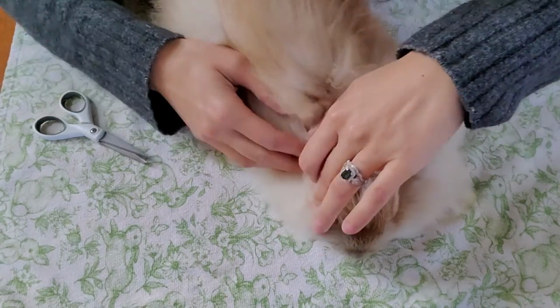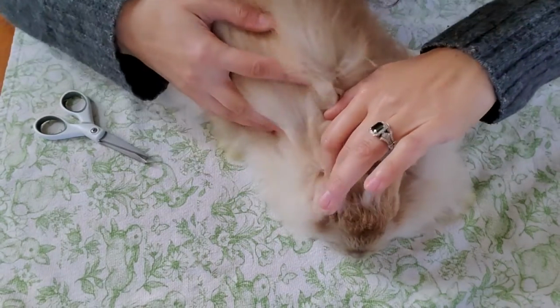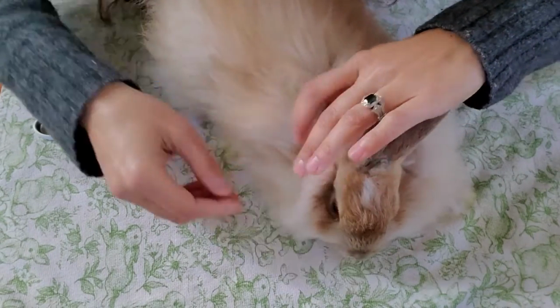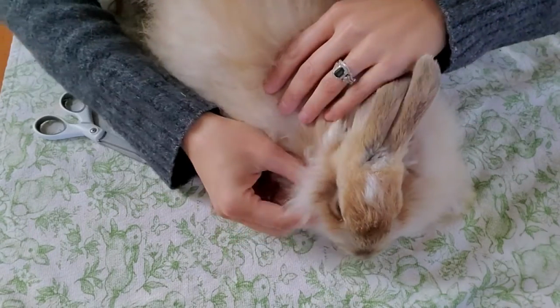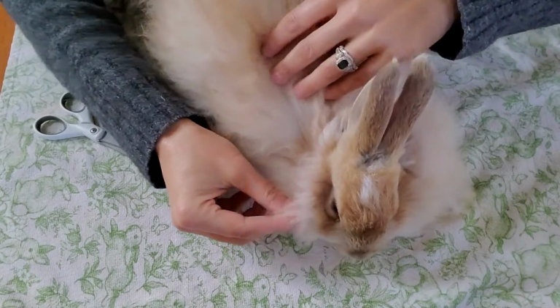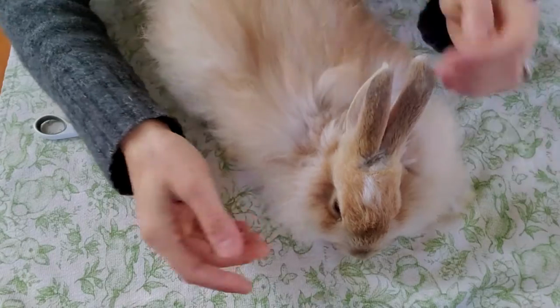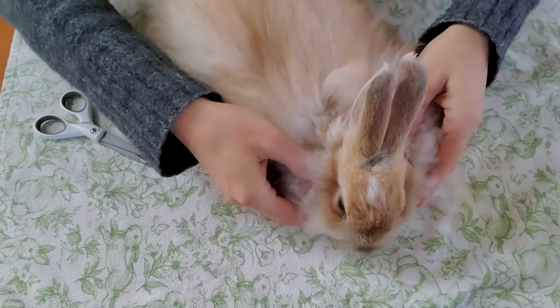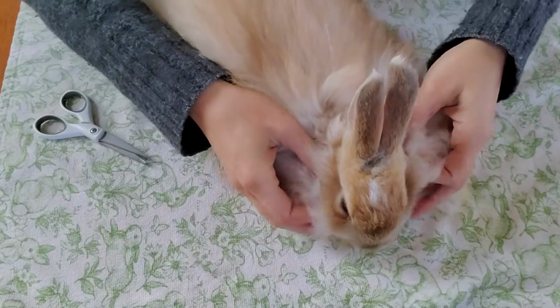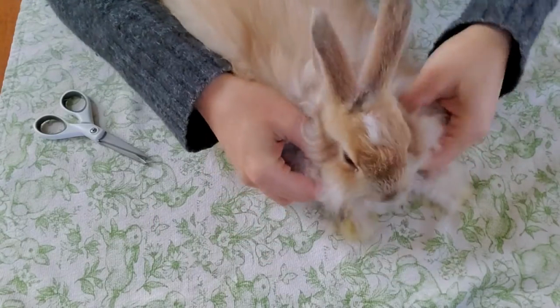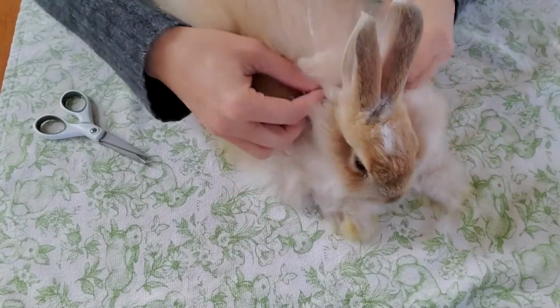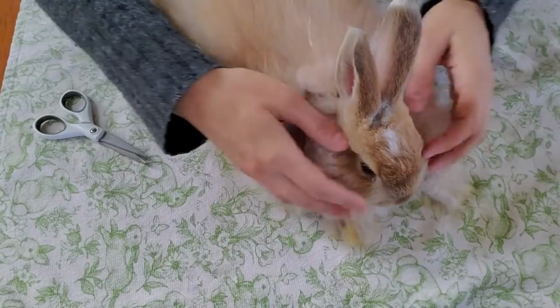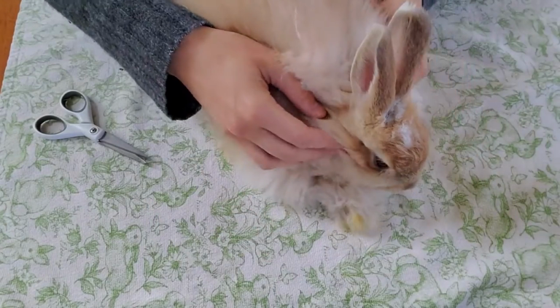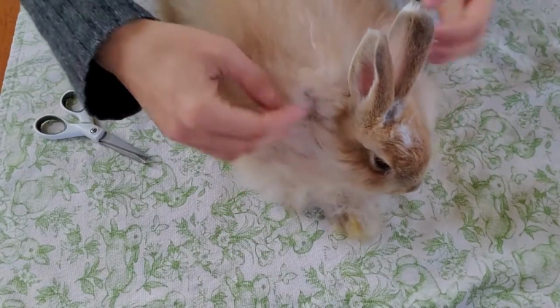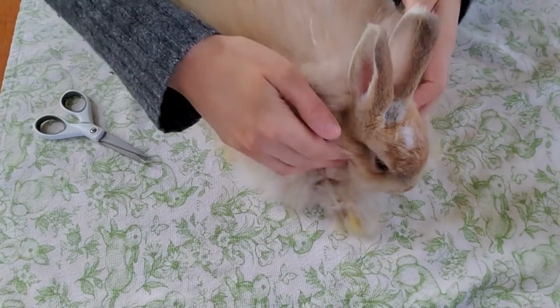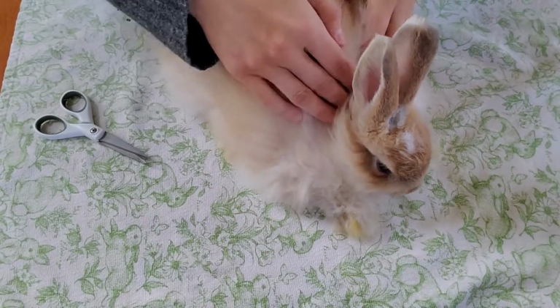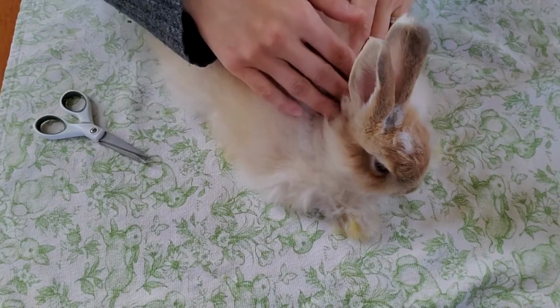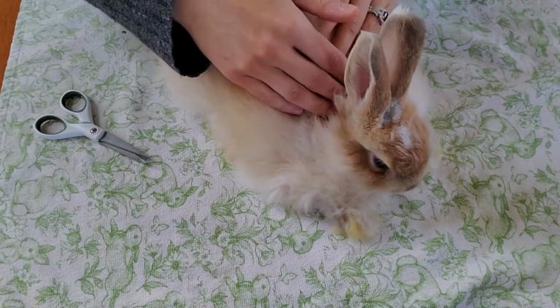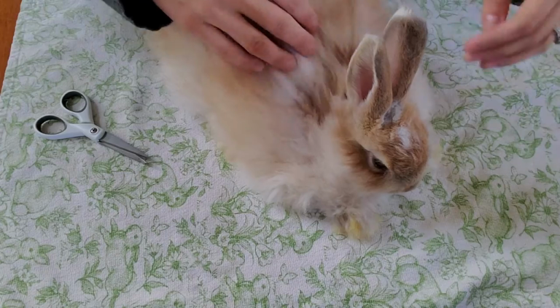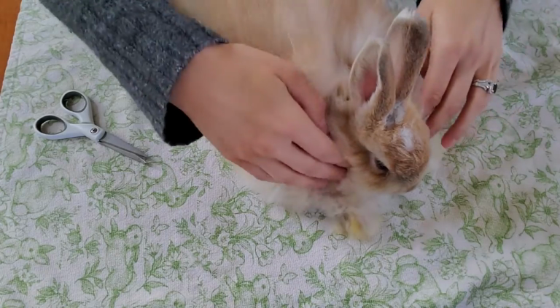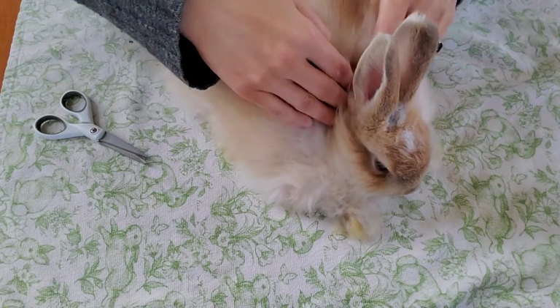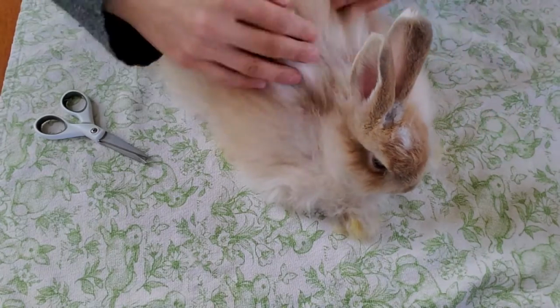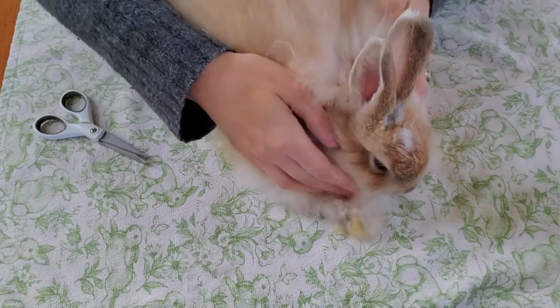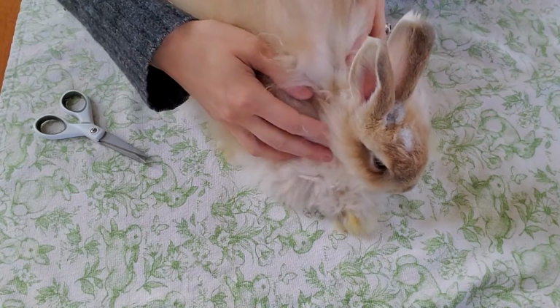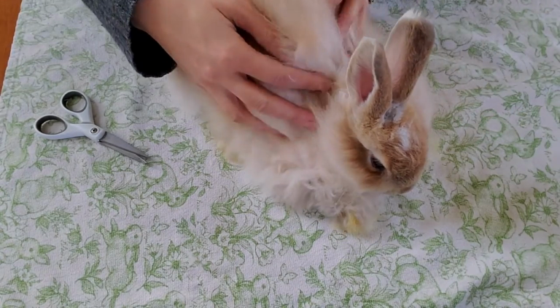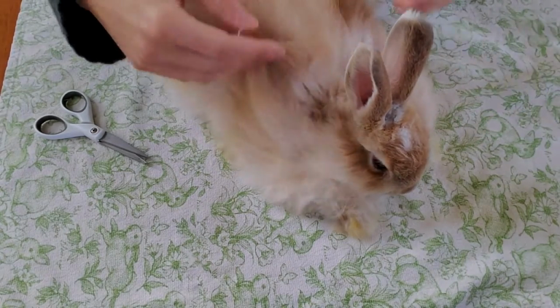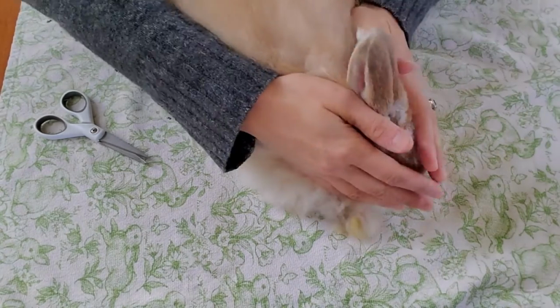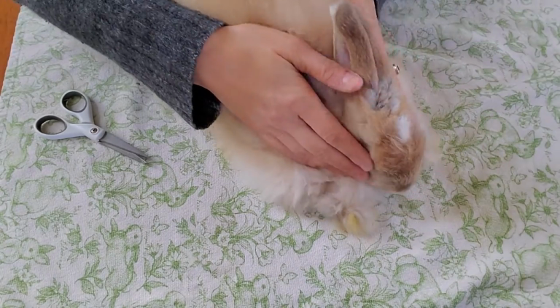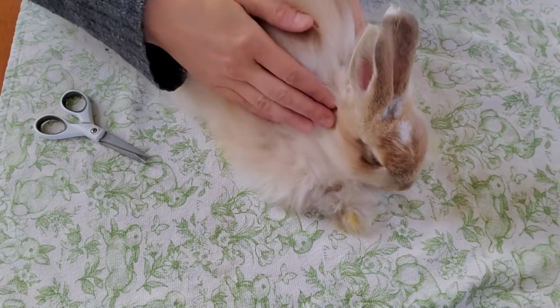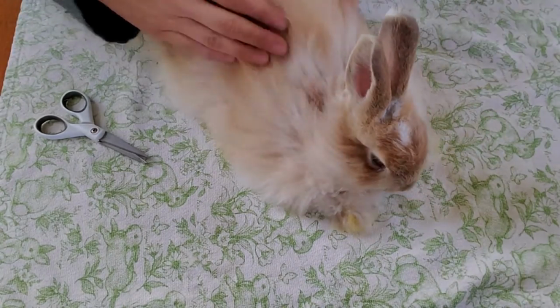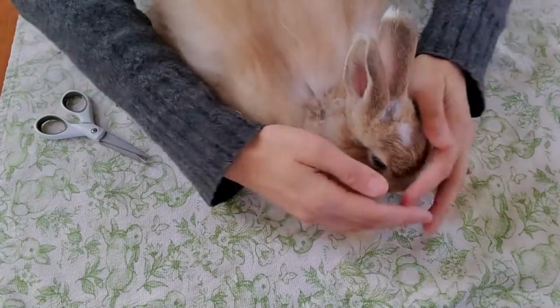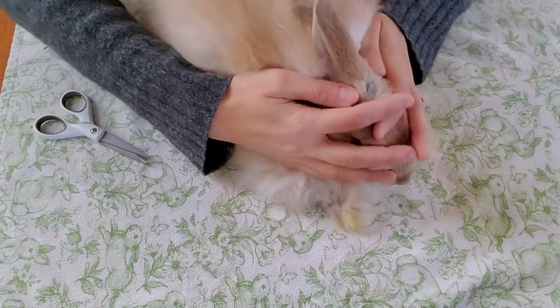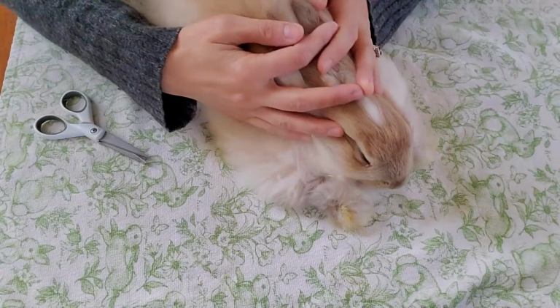I'm just gently taking my time looking, and I can see that everything around here and around the ears — the back of the ears — there are no more mats, which is perfect.